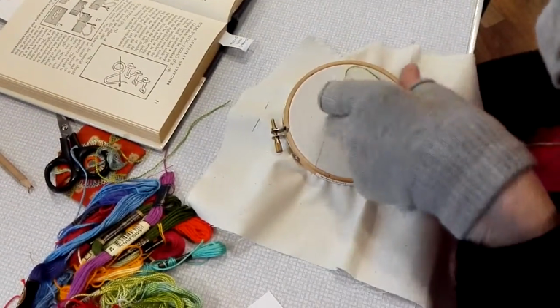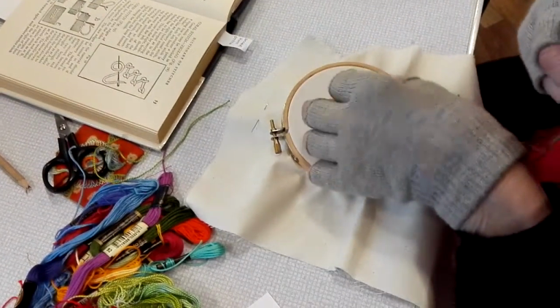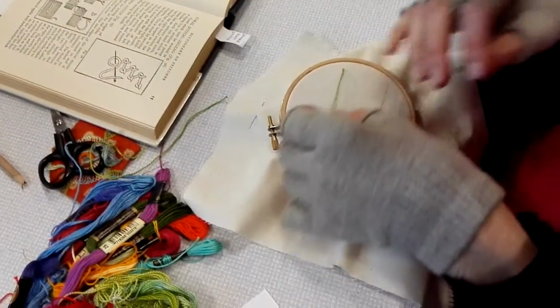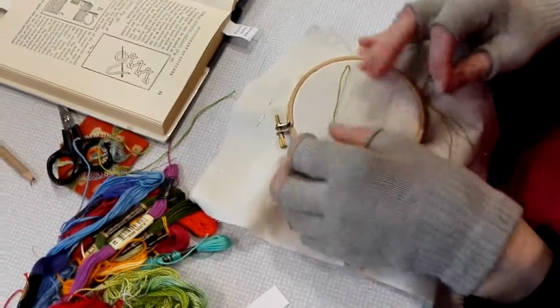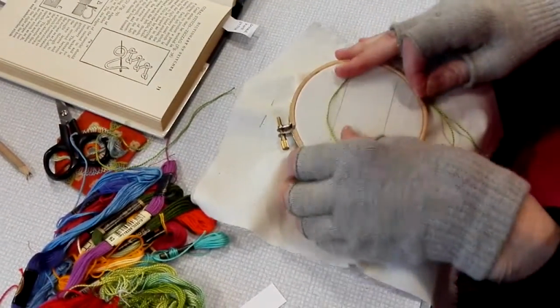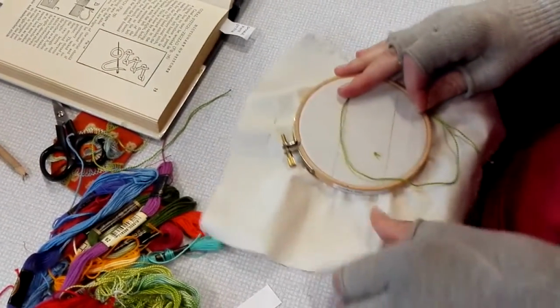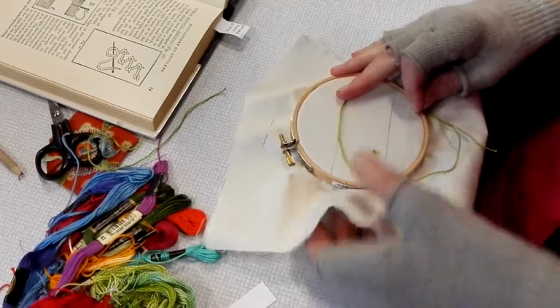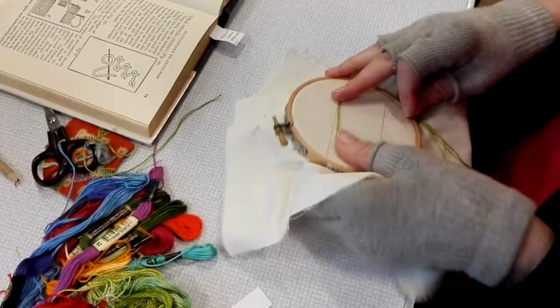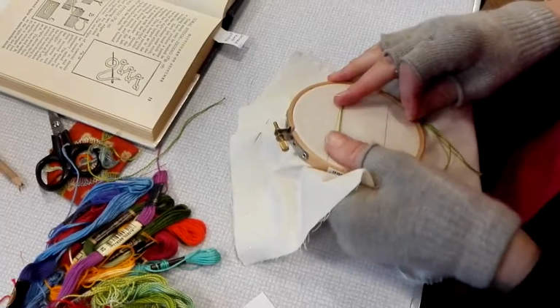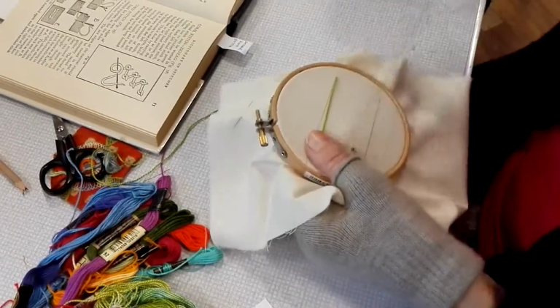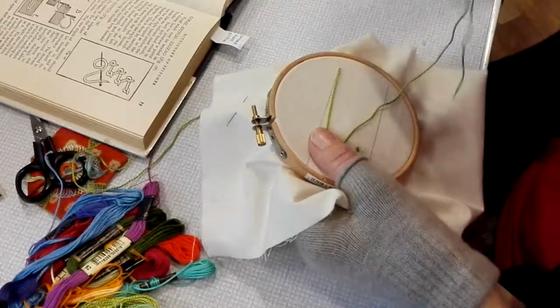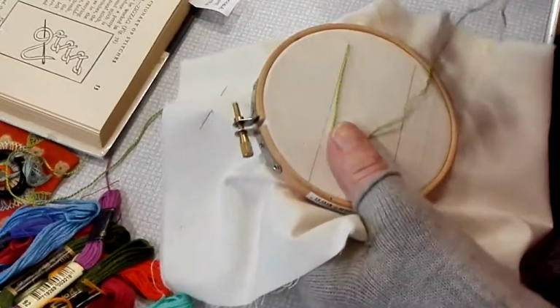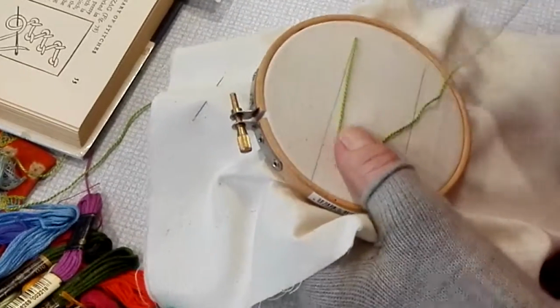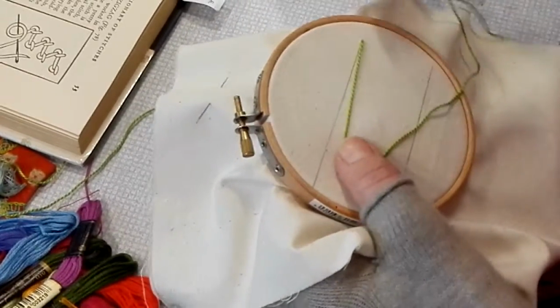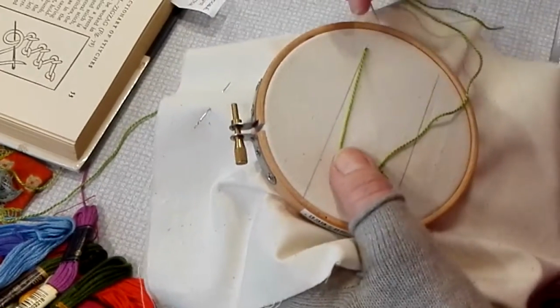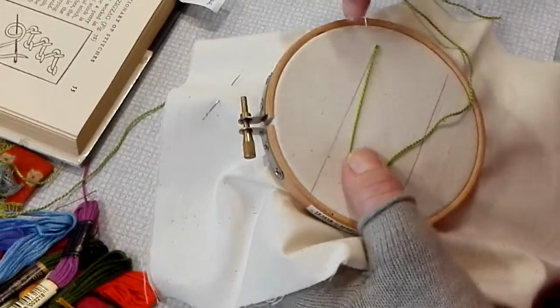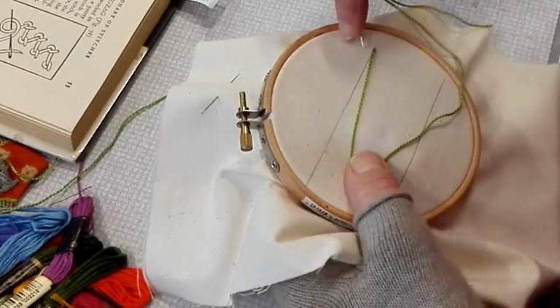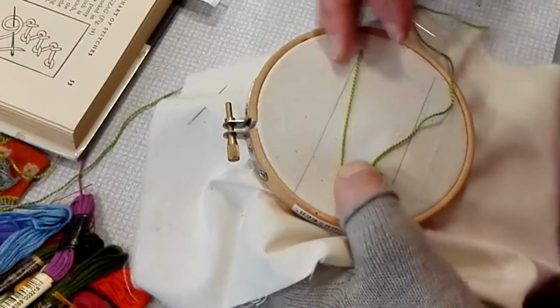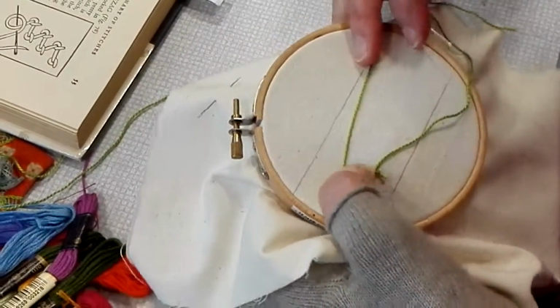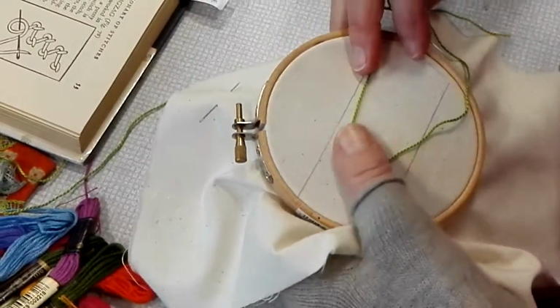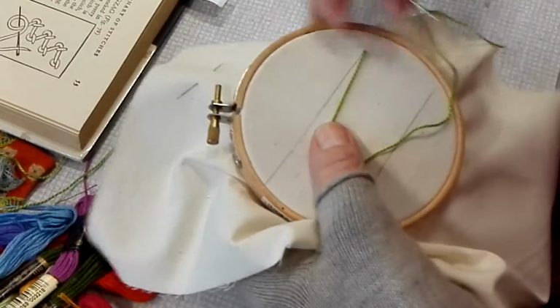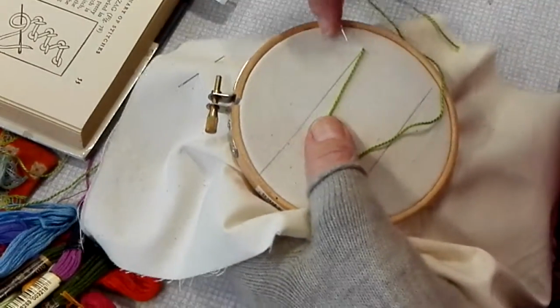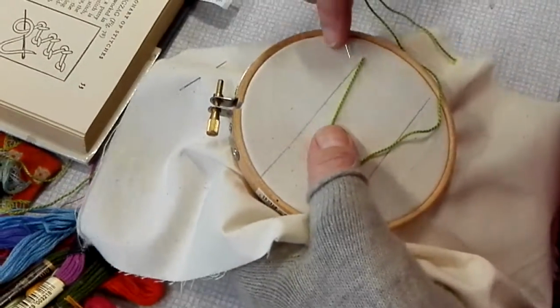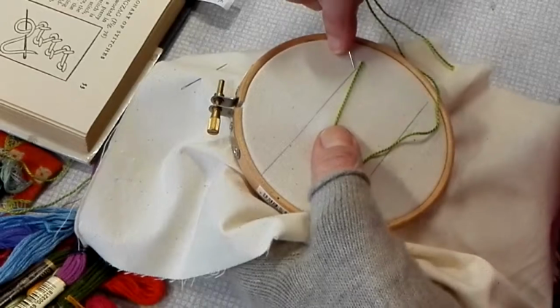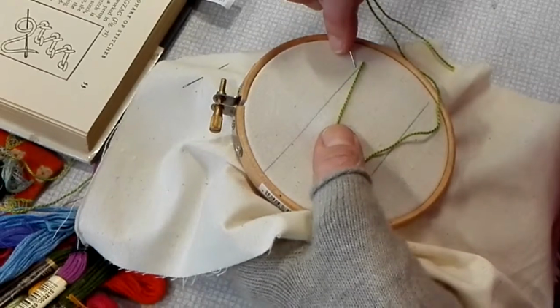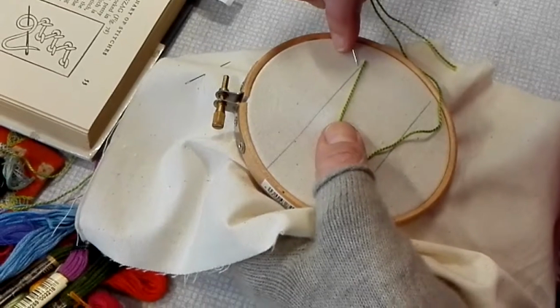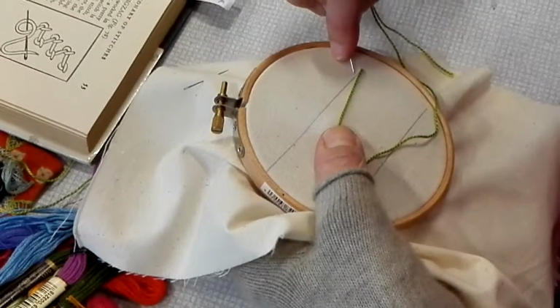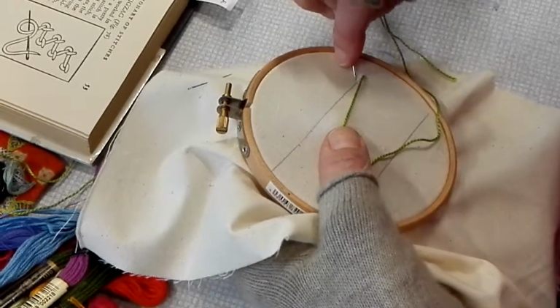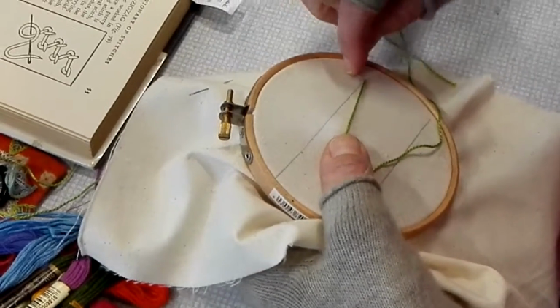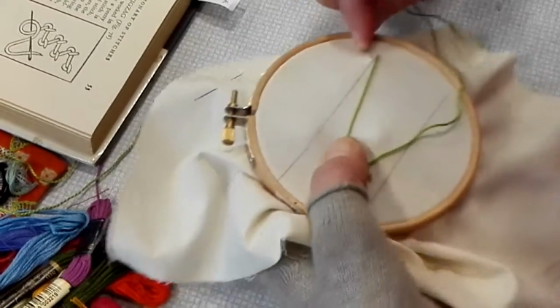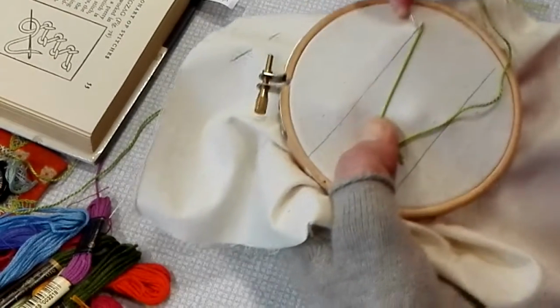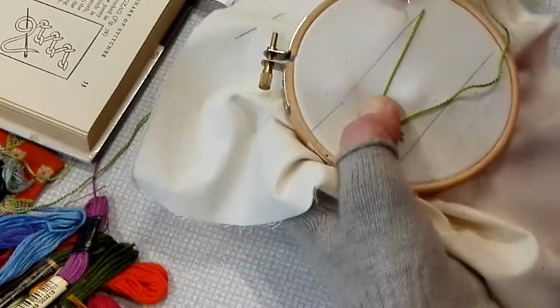So you have the thread coming this way, but do a tiny stitch. It can be right-angled to the line, or it can be slightly slanting forward.